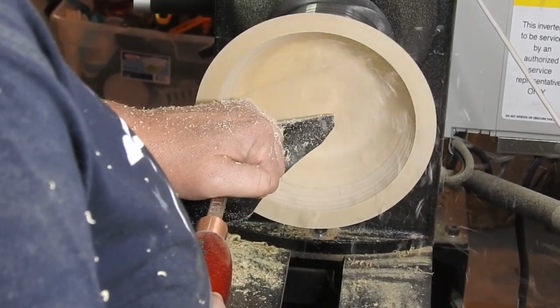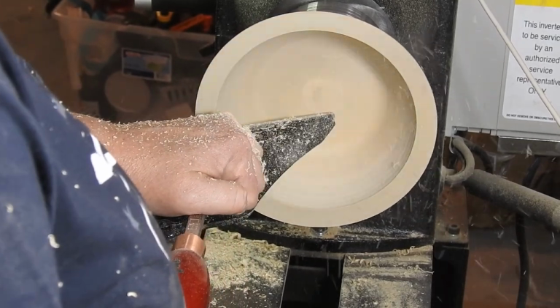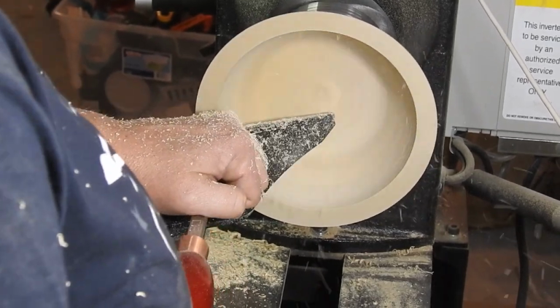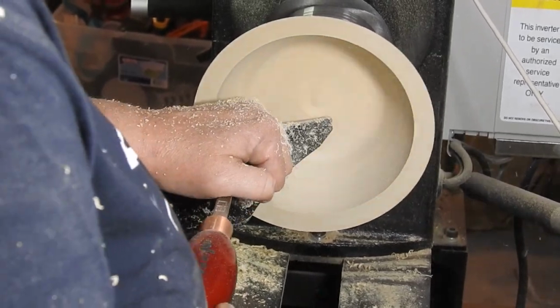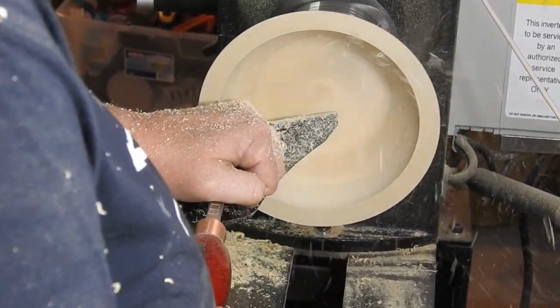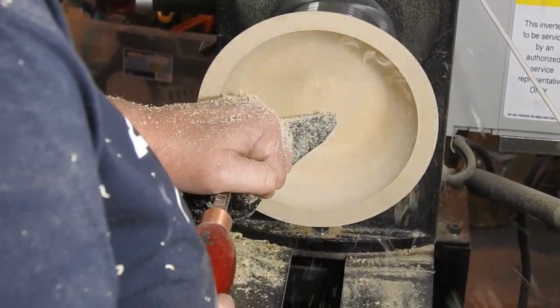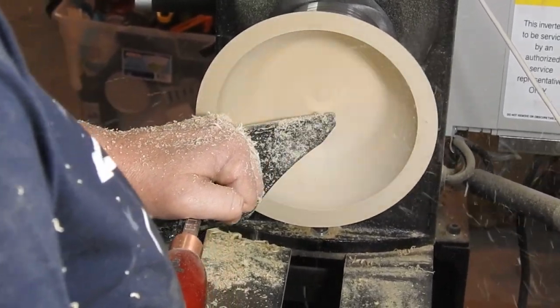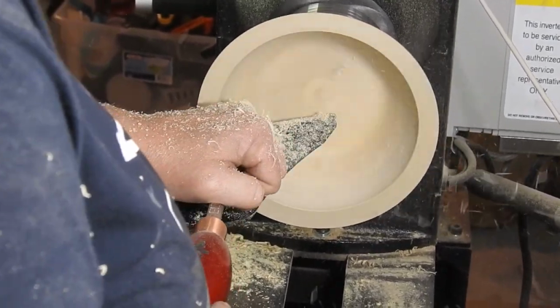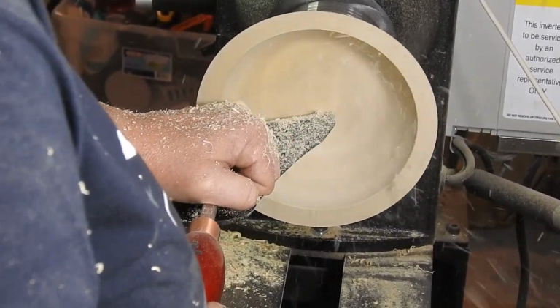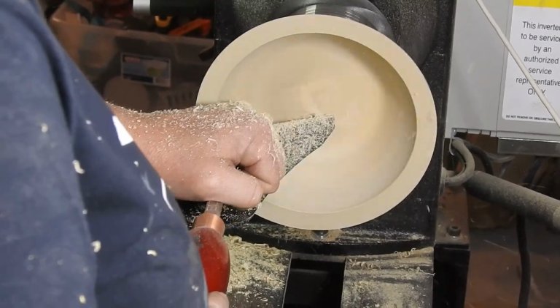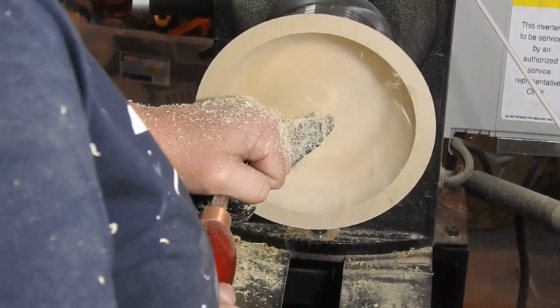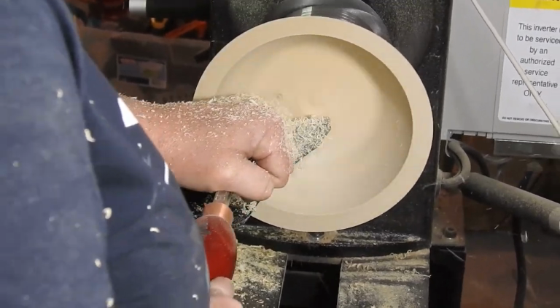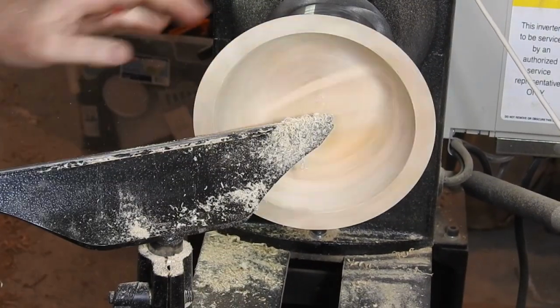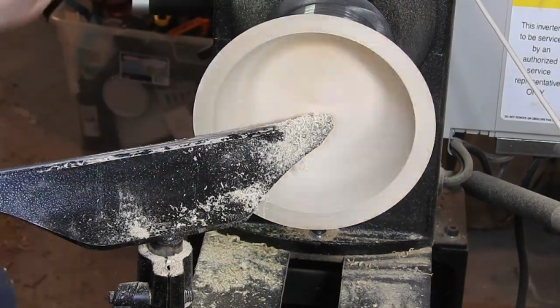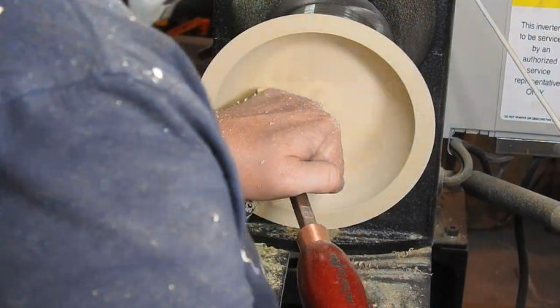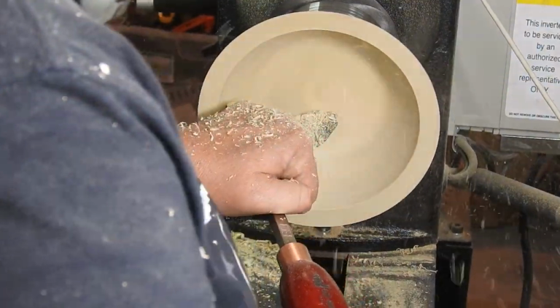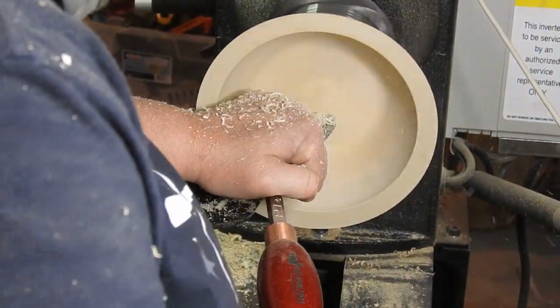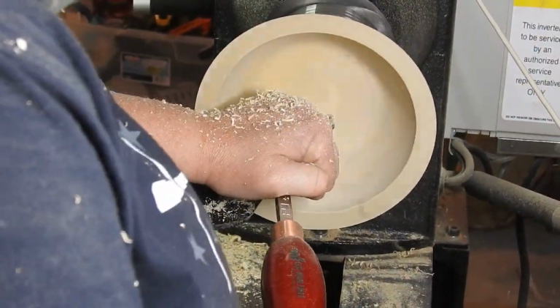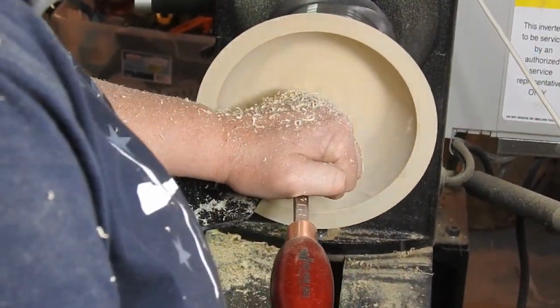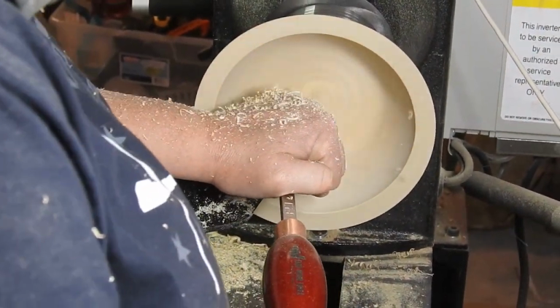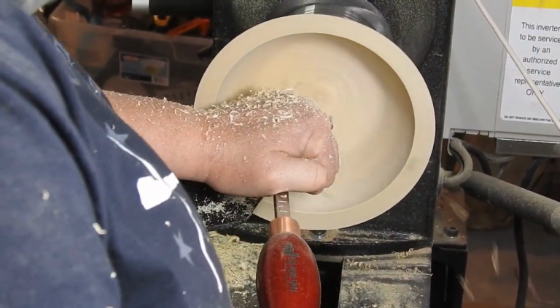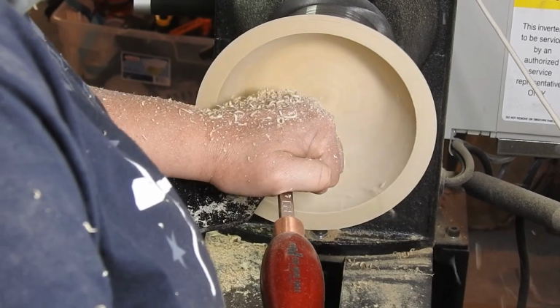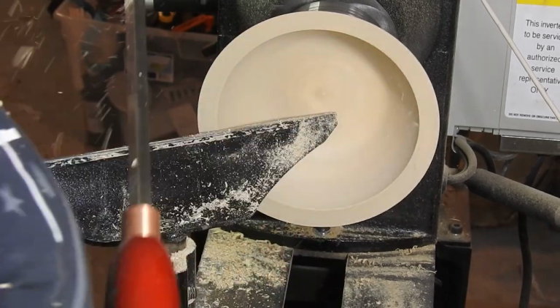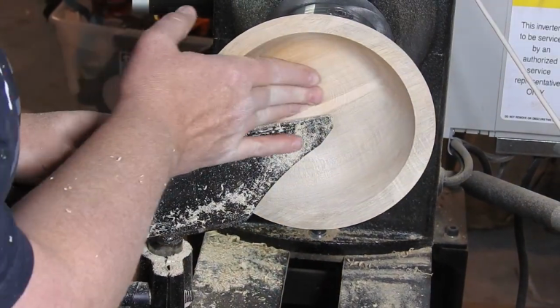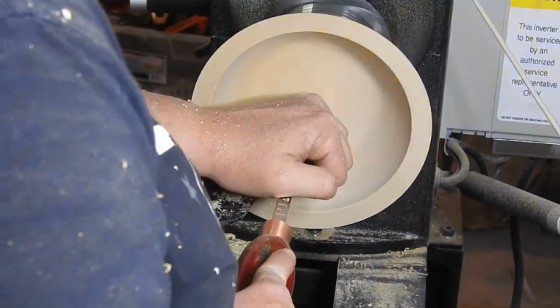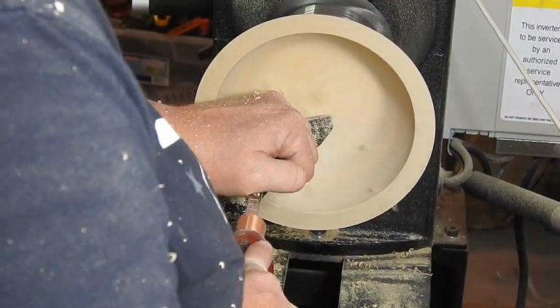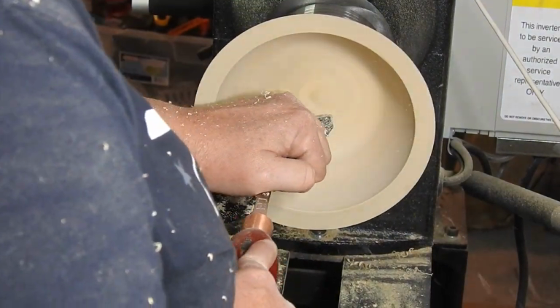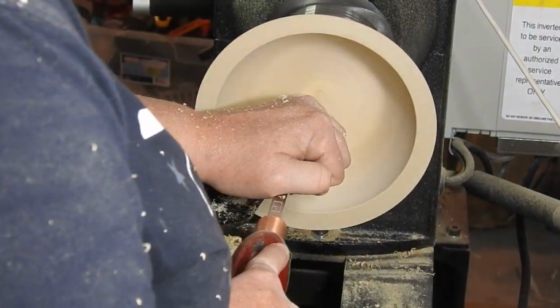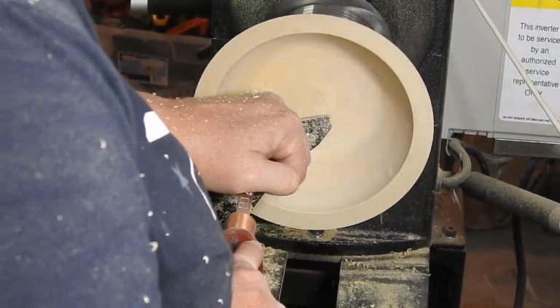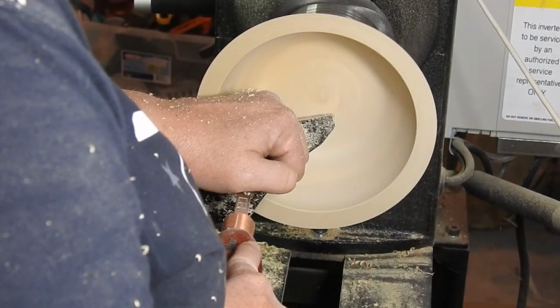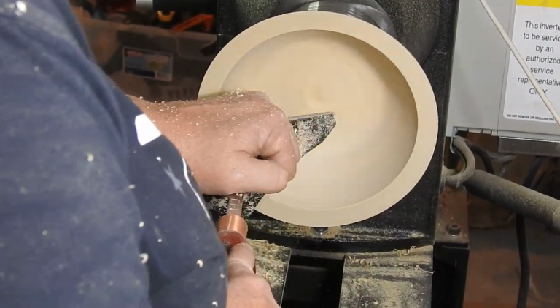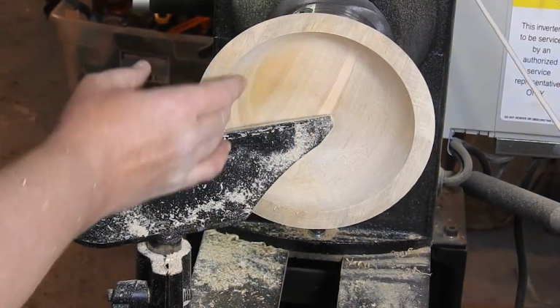In this shot I am using the Easy Wood Tools finisher with a negative rake cutter on the tip. This just gives the bowl a finished look and gets rid of any tool marks.